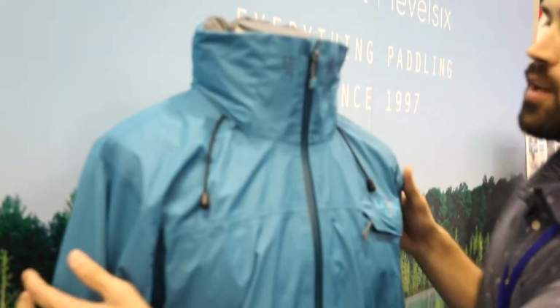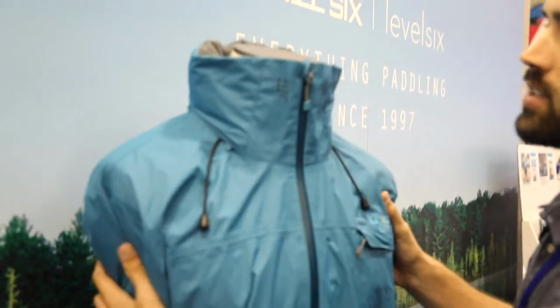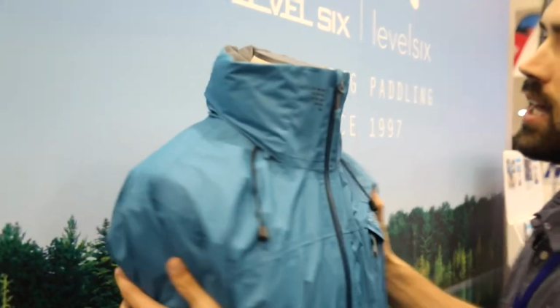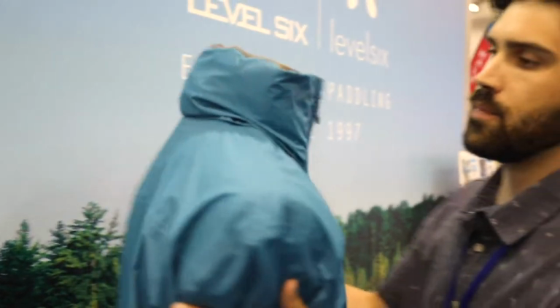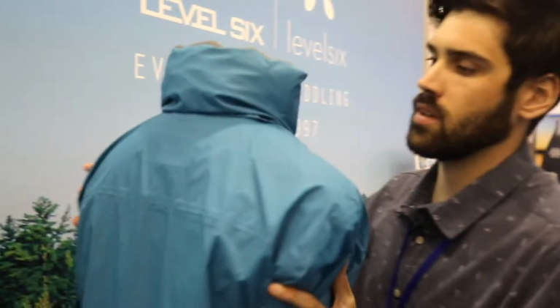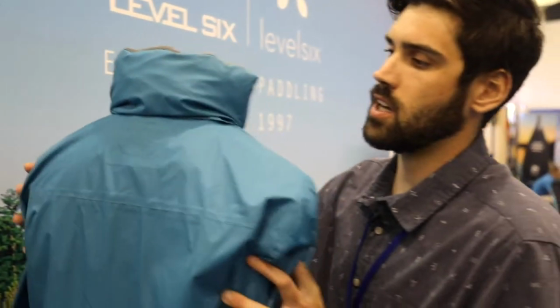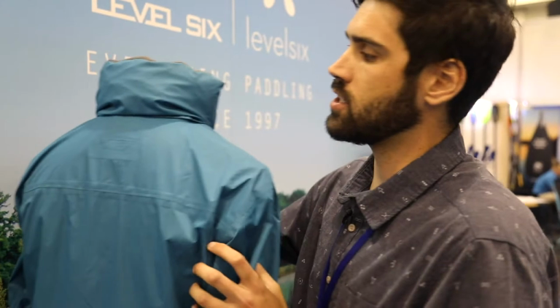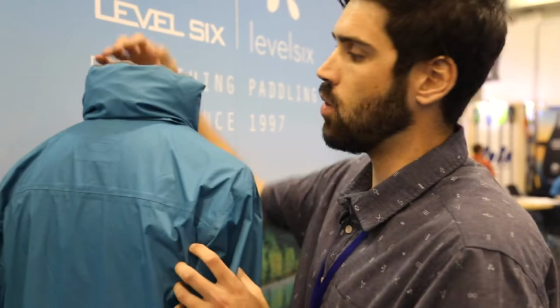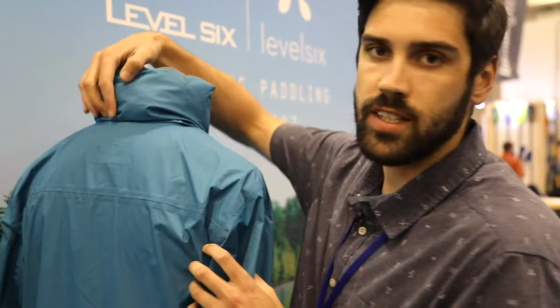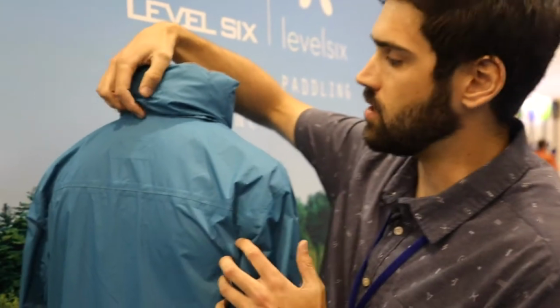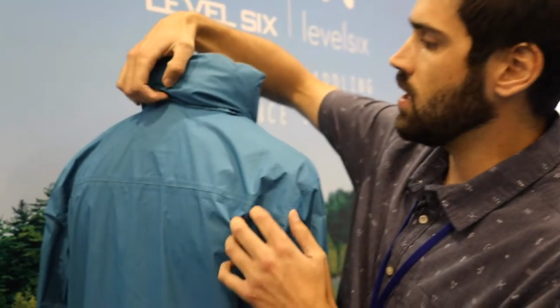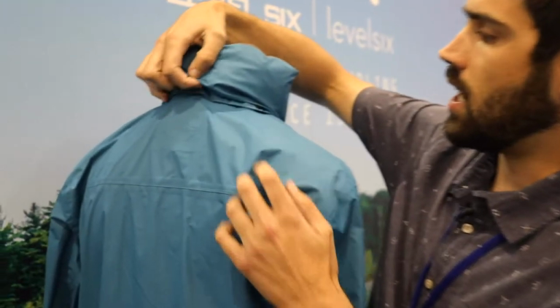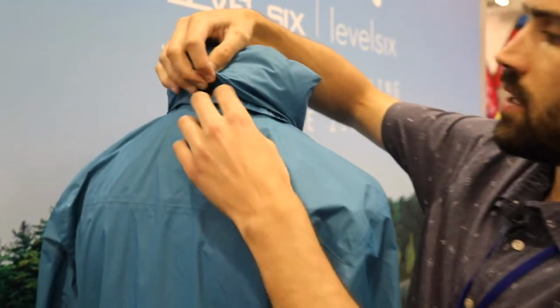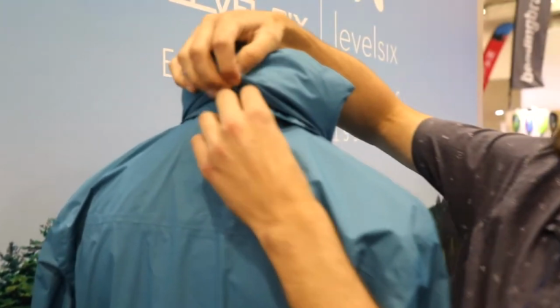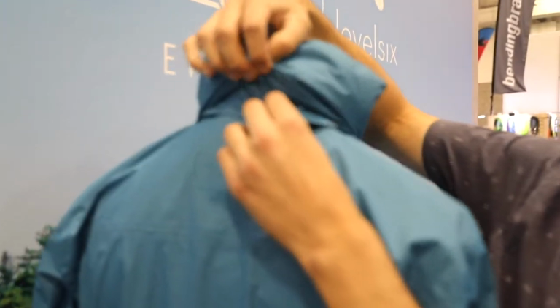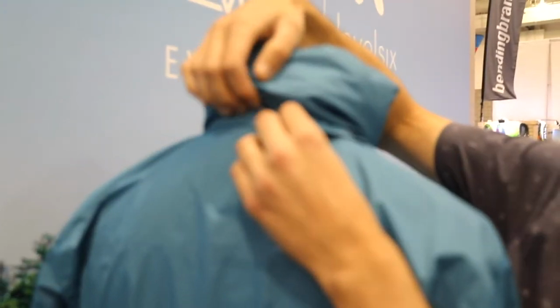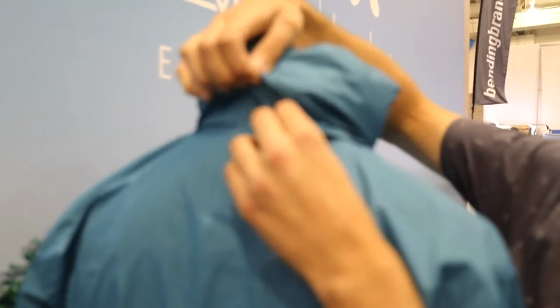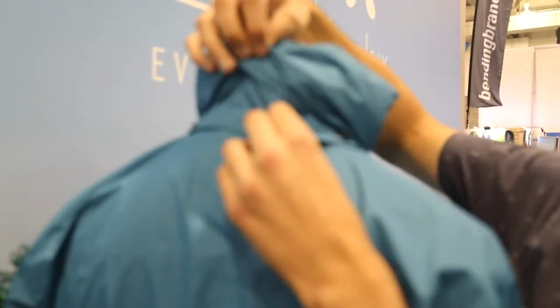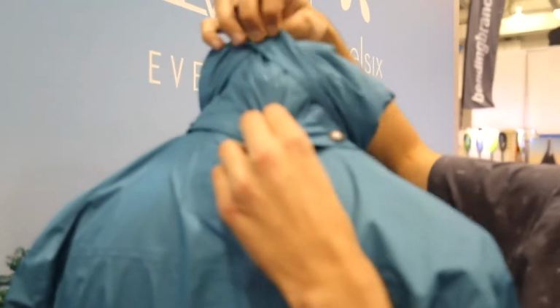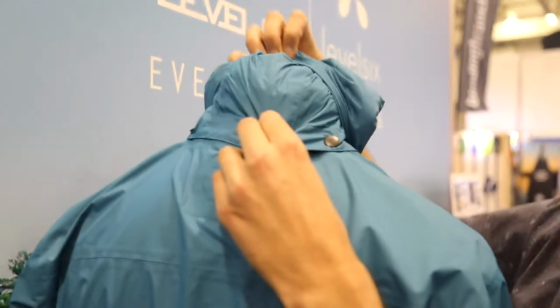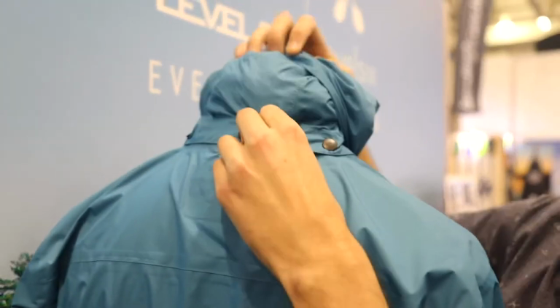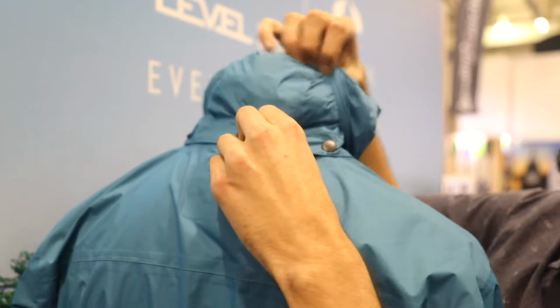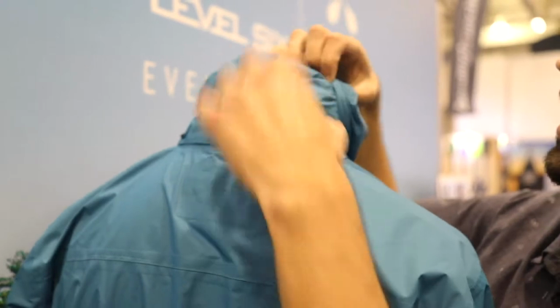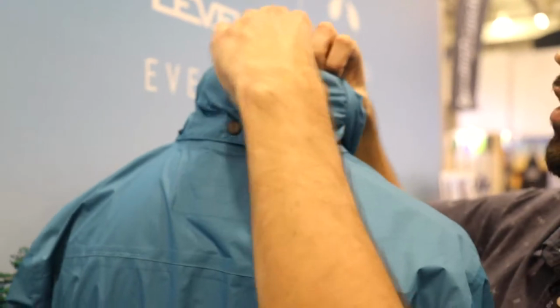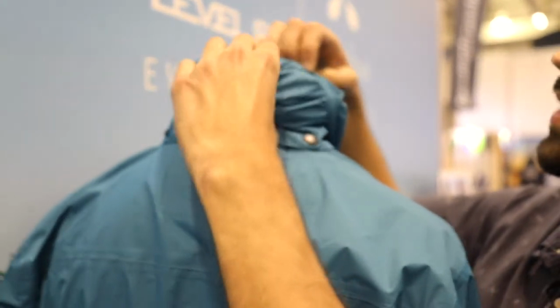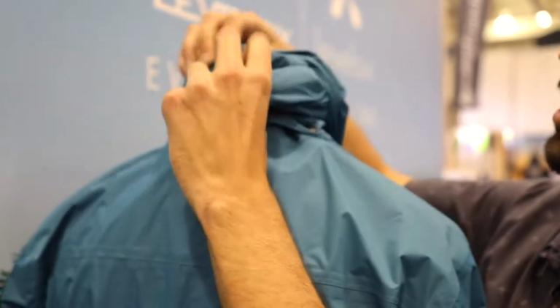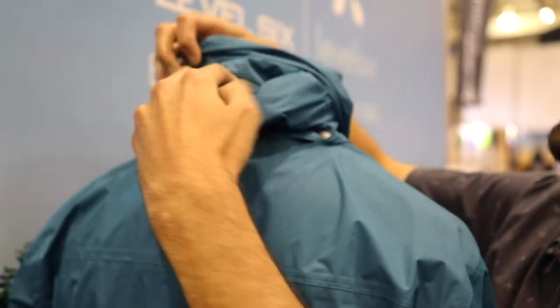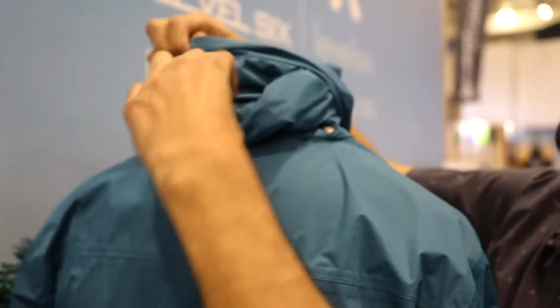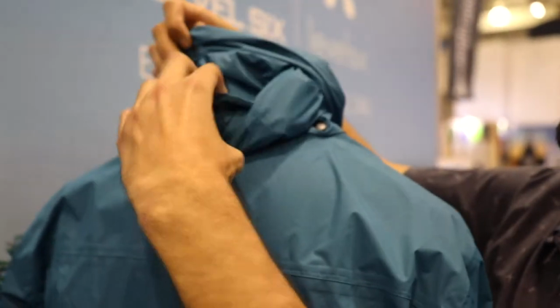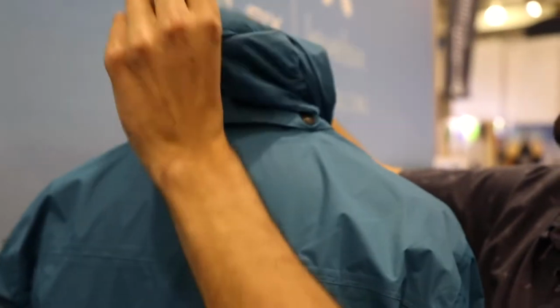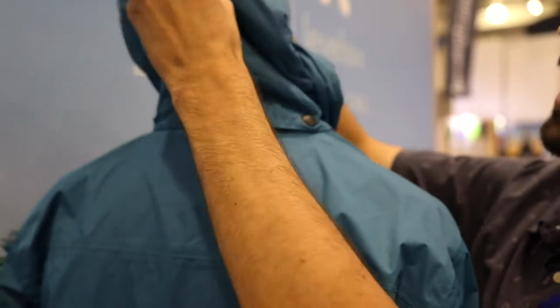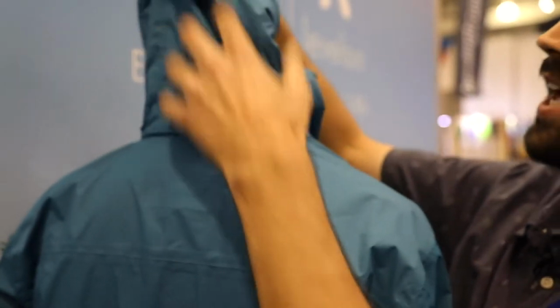Something else to highlight is our new stowaway hood system. We used to have a zipper, but one thing we changed is that it's just a roll up and stowaway, so you're not fiddling with a zipper behind your head.